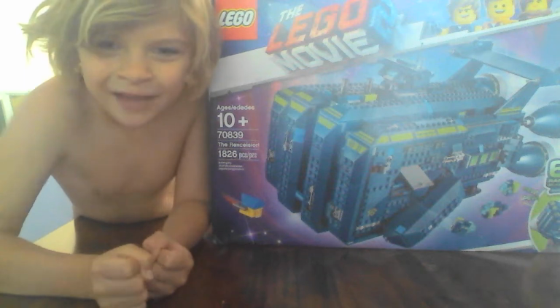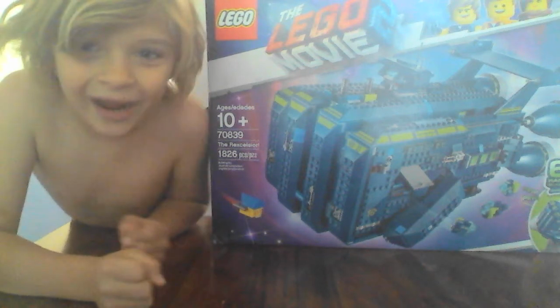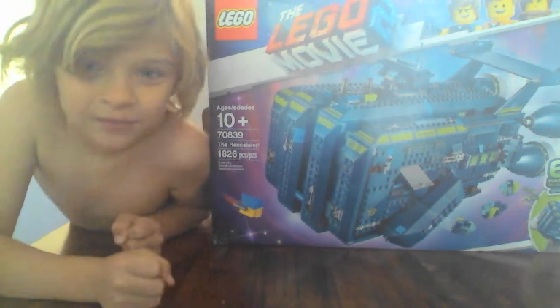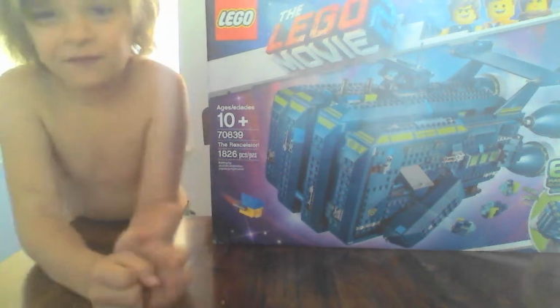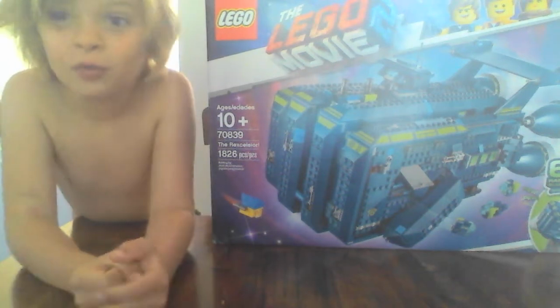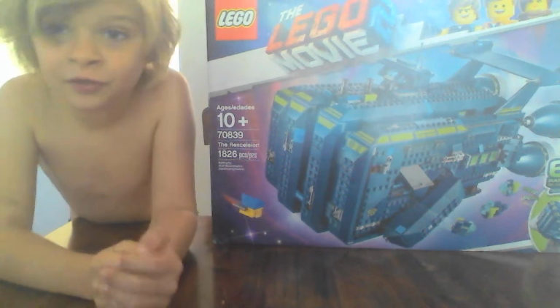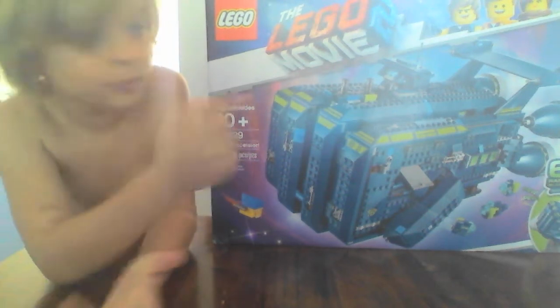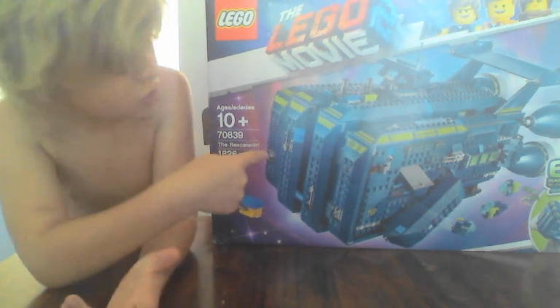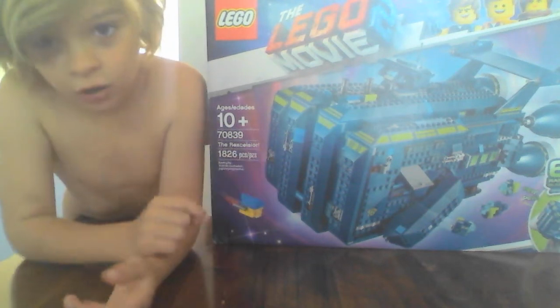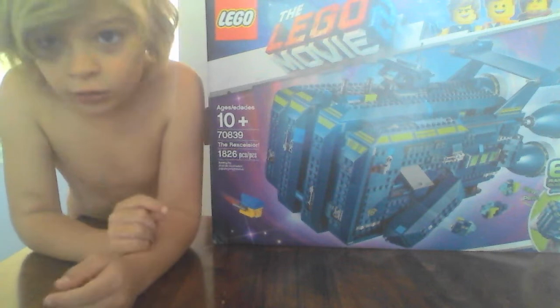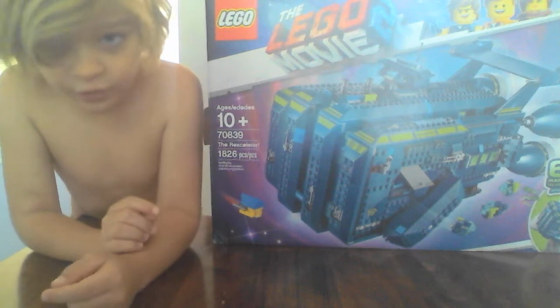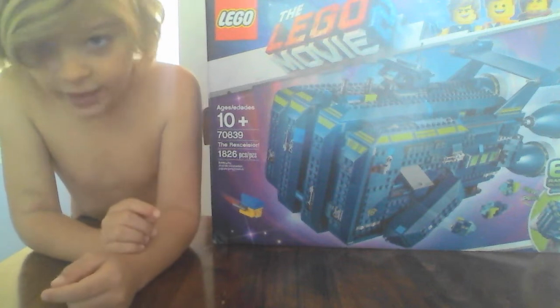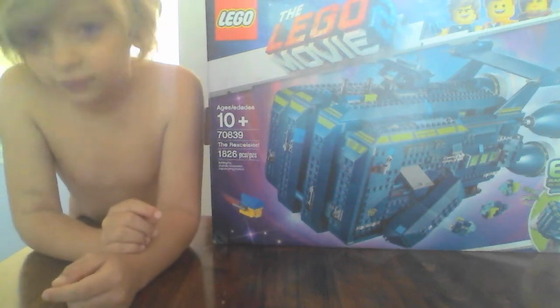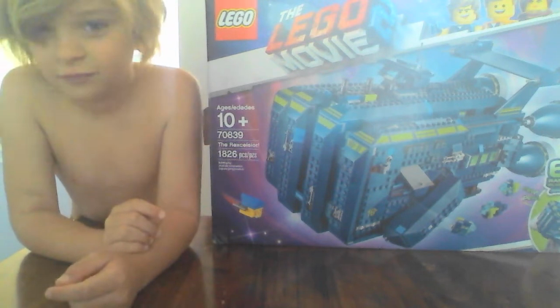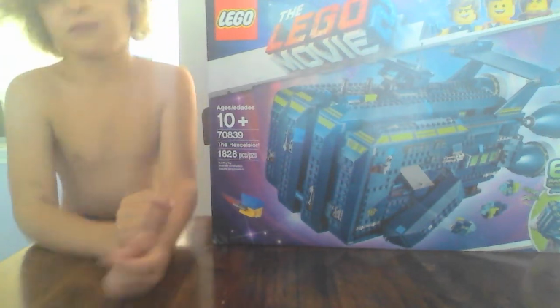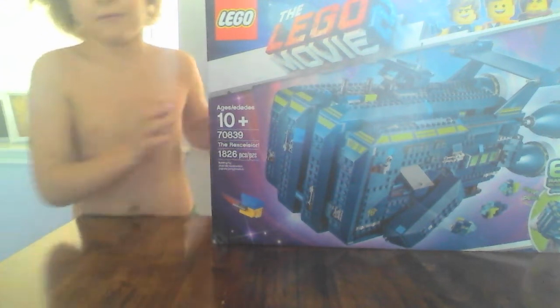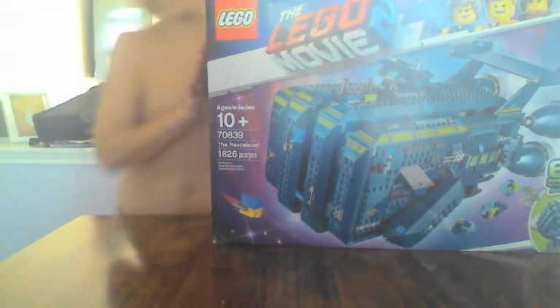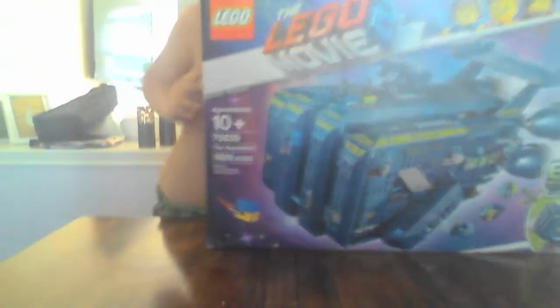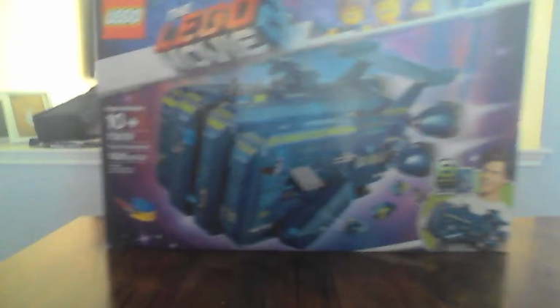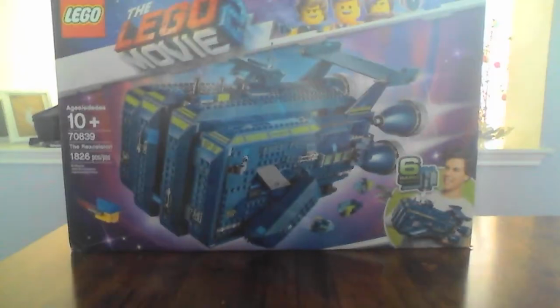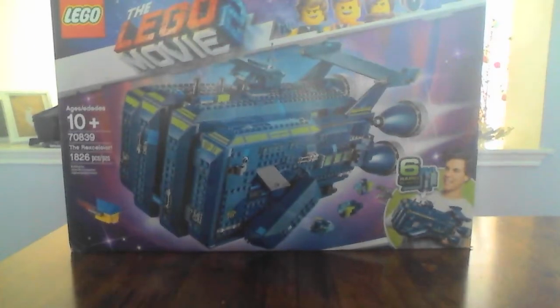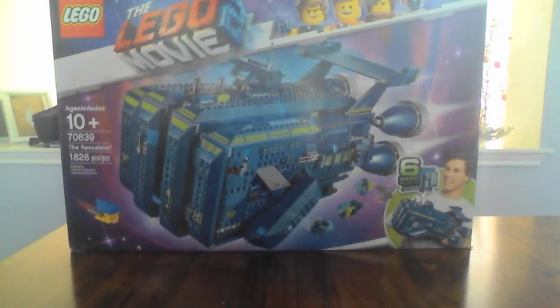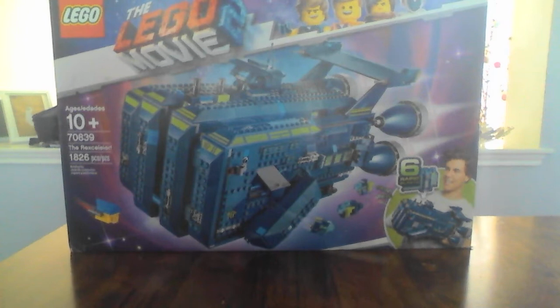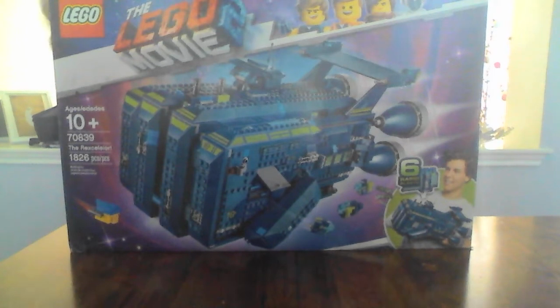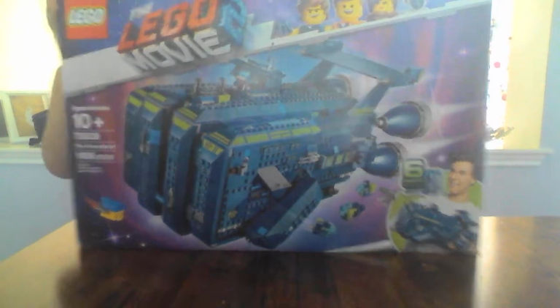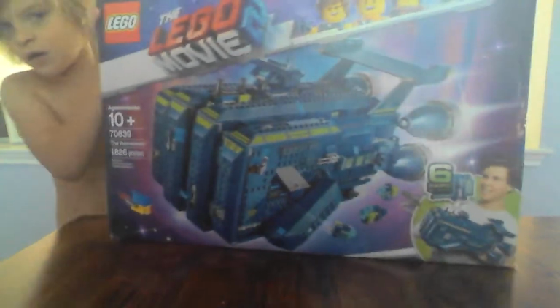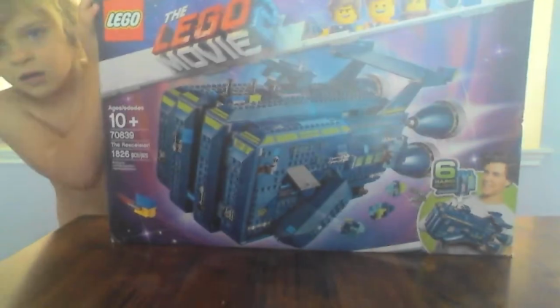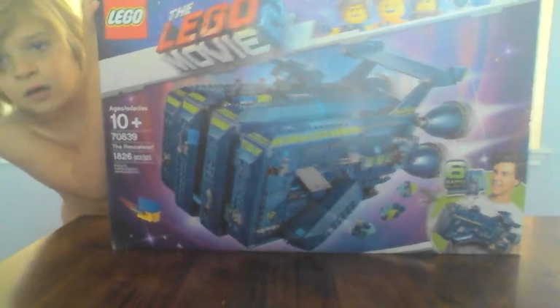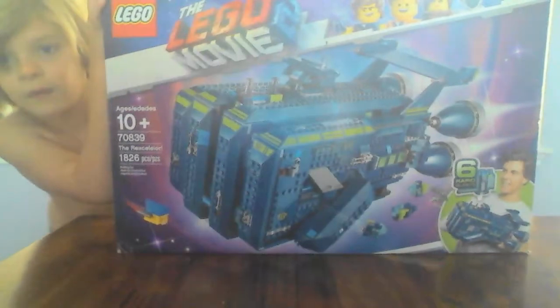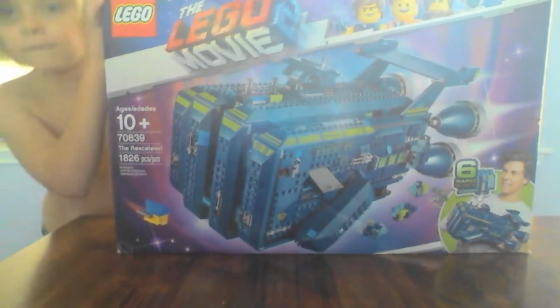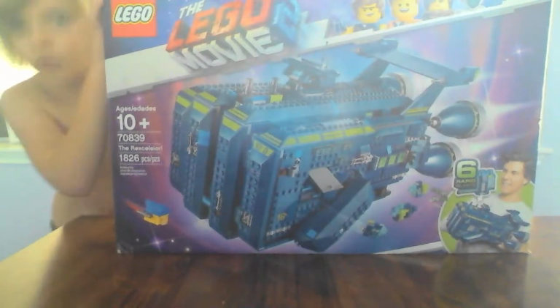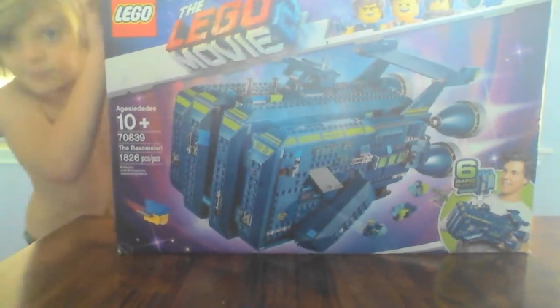Hi, welcome to this video where literally I'm going to unpack it. Let me go get some scissors.